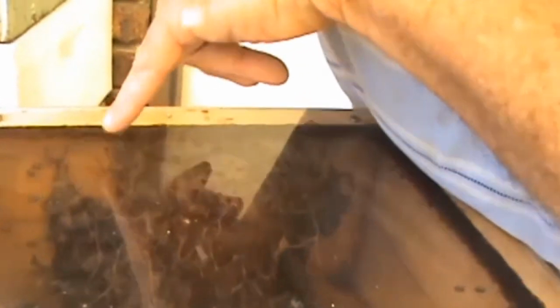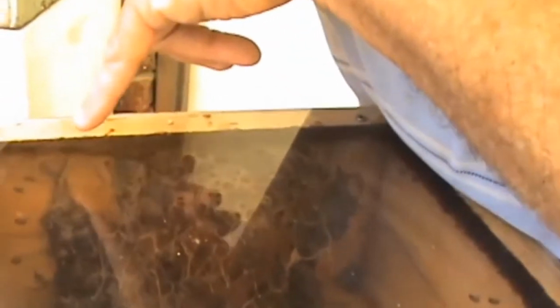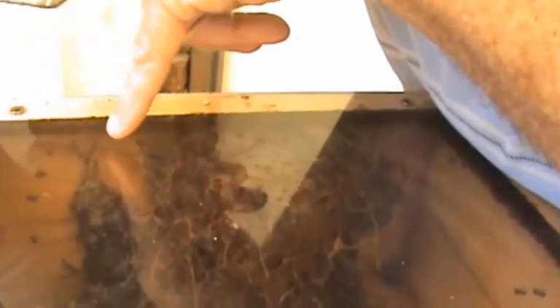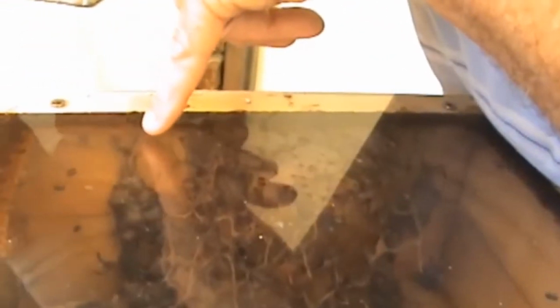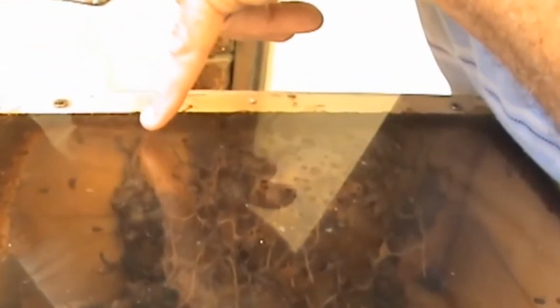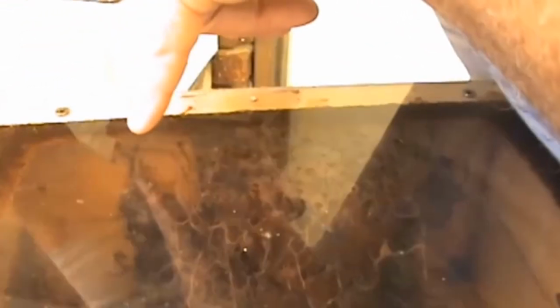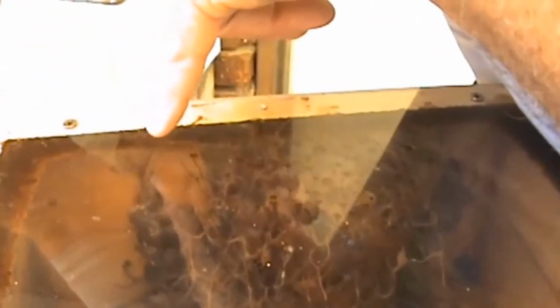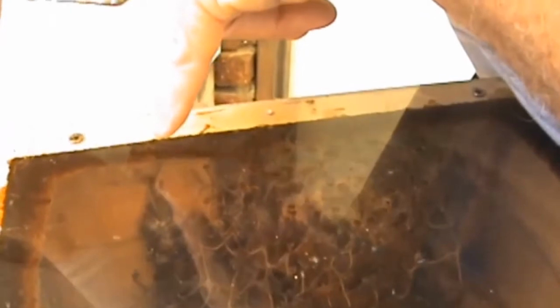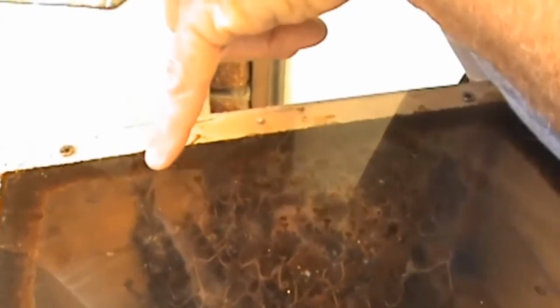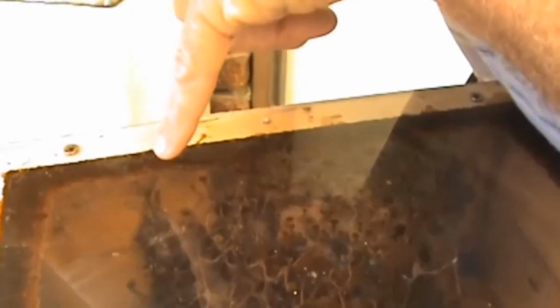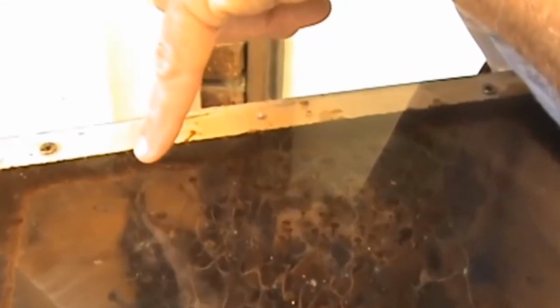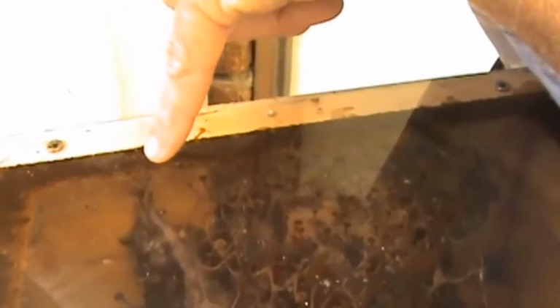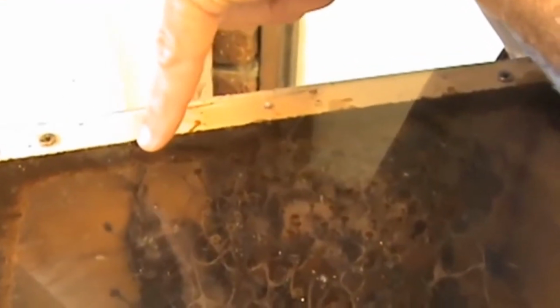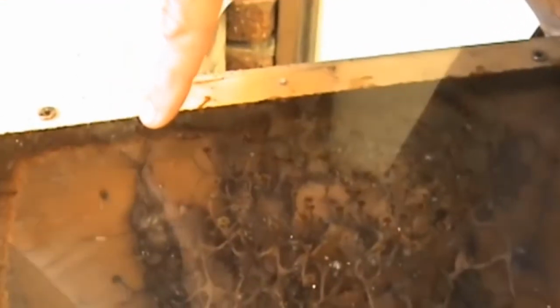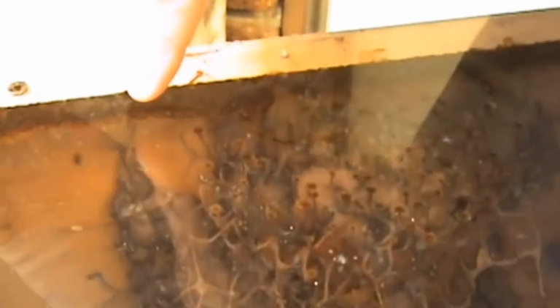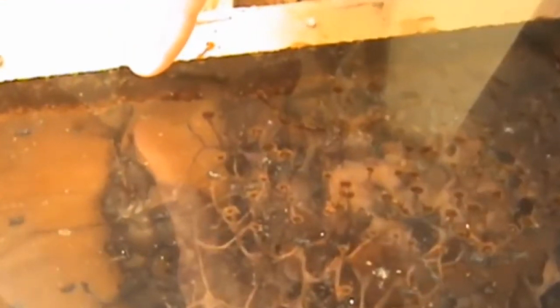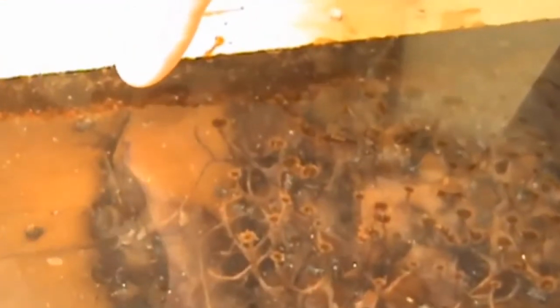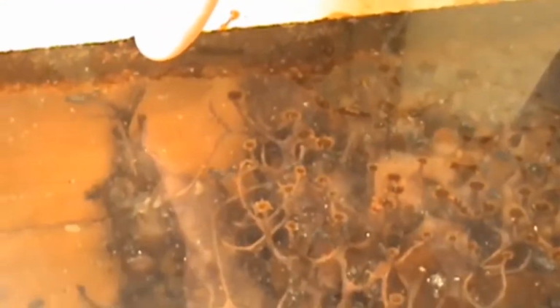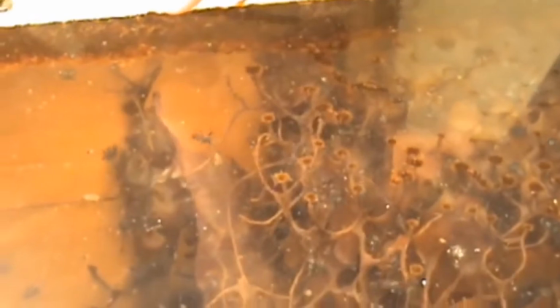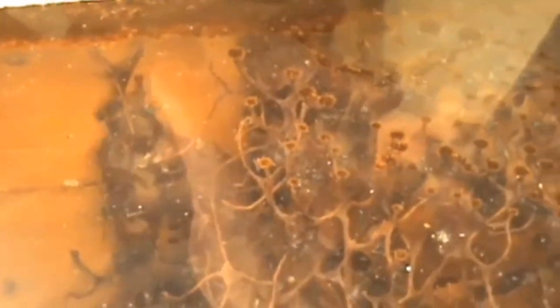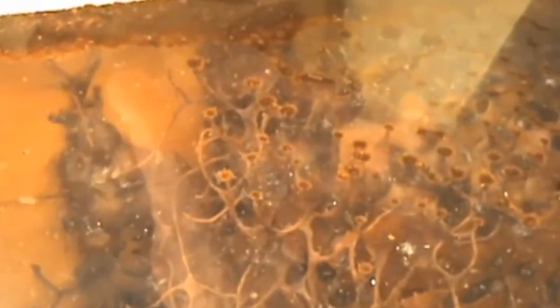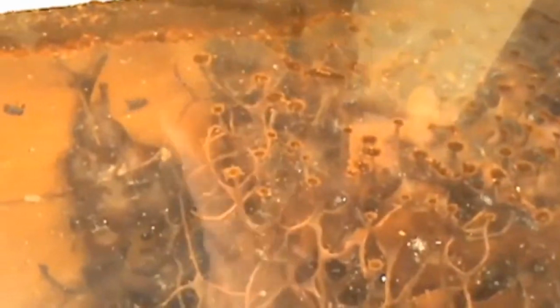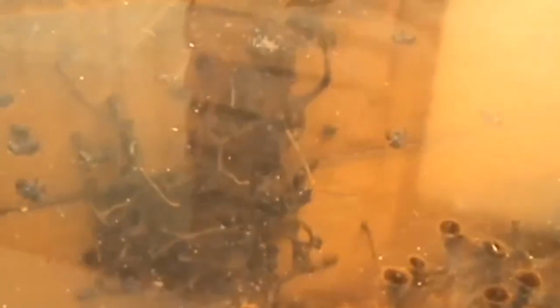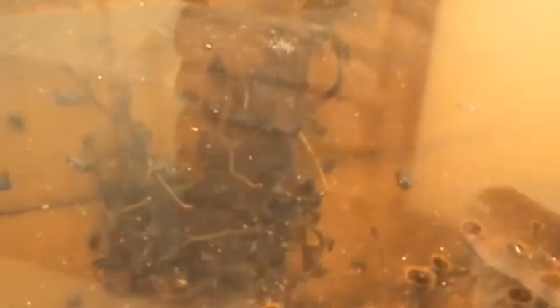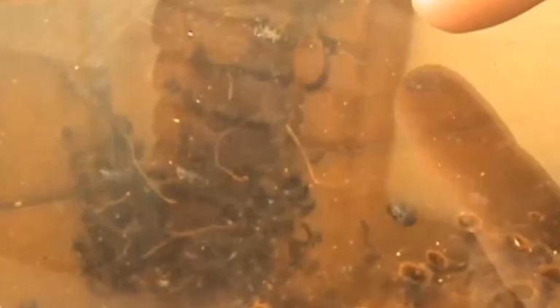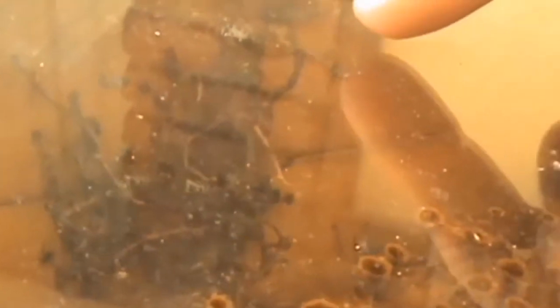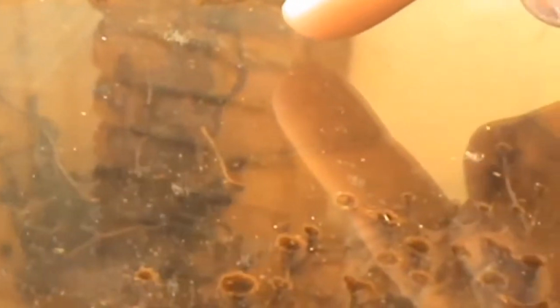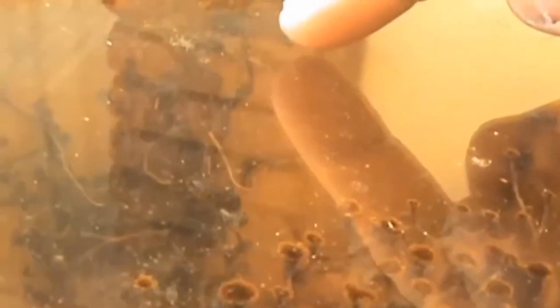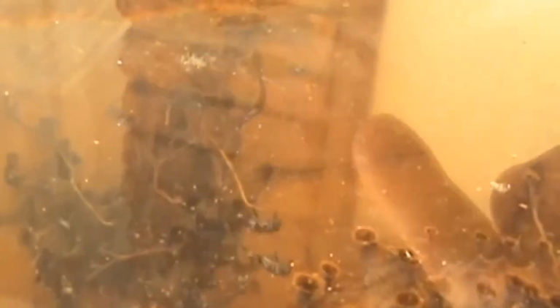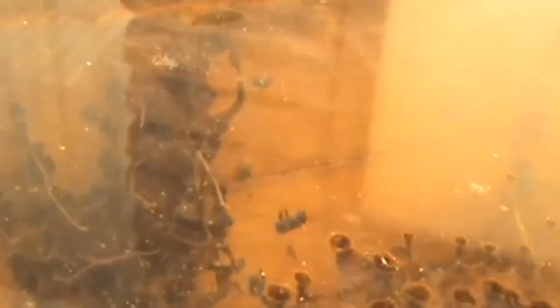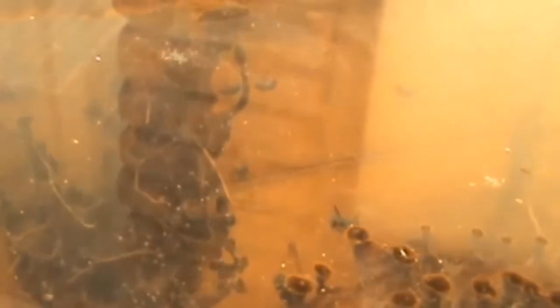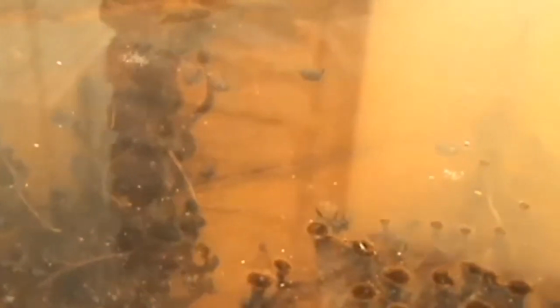They've got some honey pots over there, and you can see down the bottom there the open pot with the honey exposed. Look how complex their entrance - inside their entrance is. It's amazing.